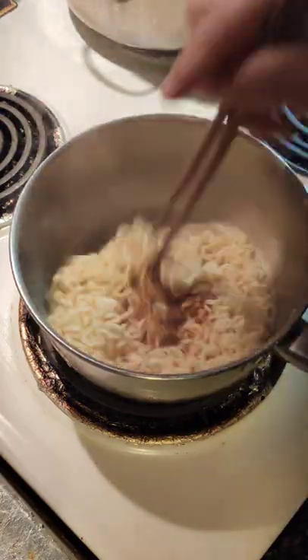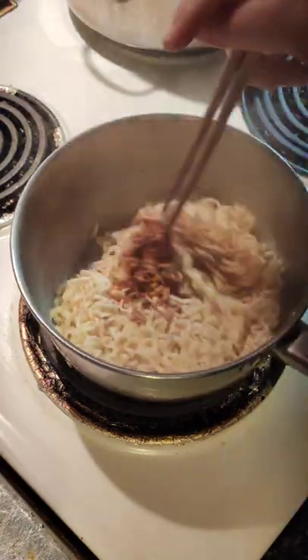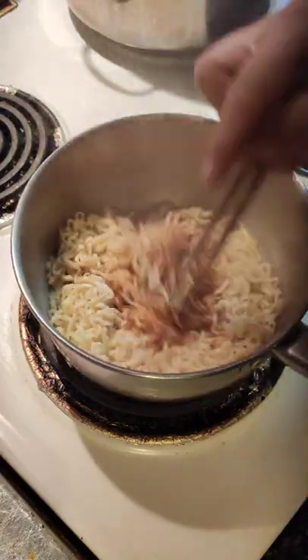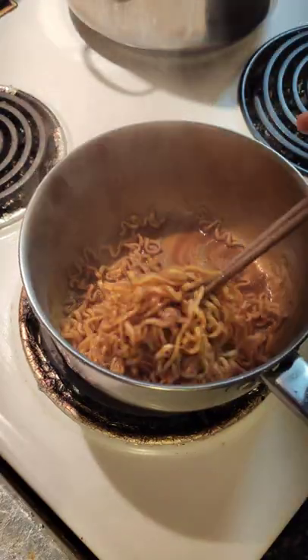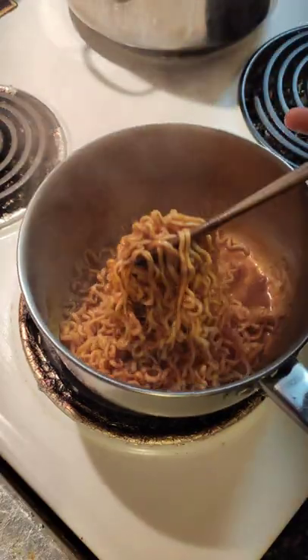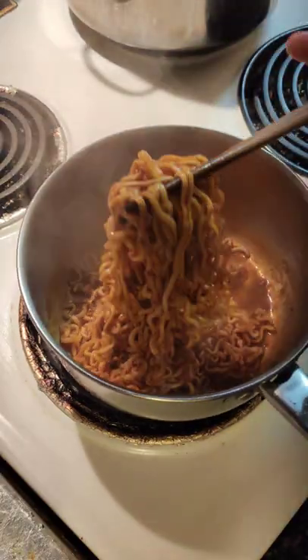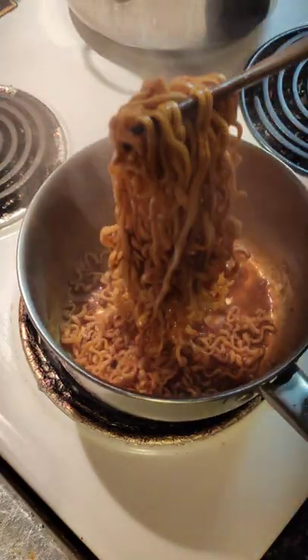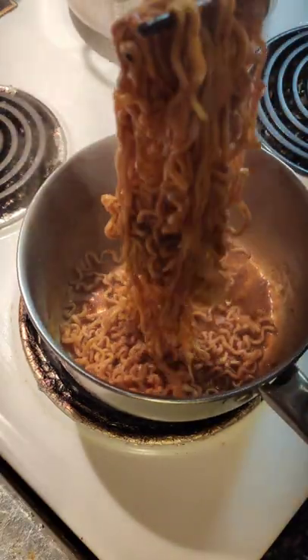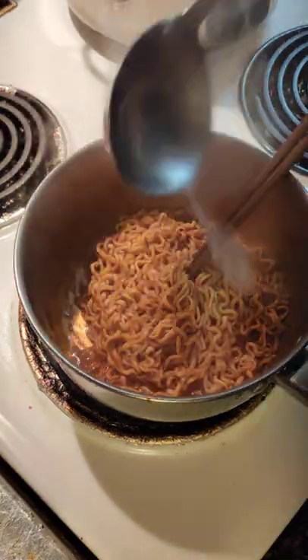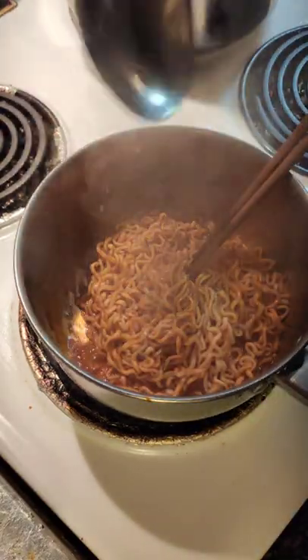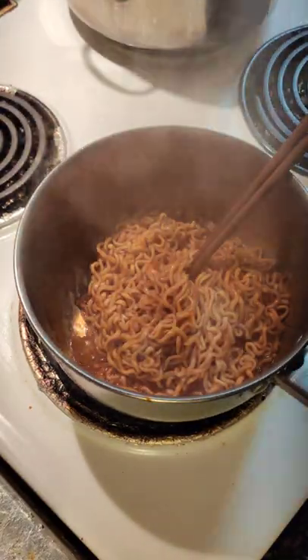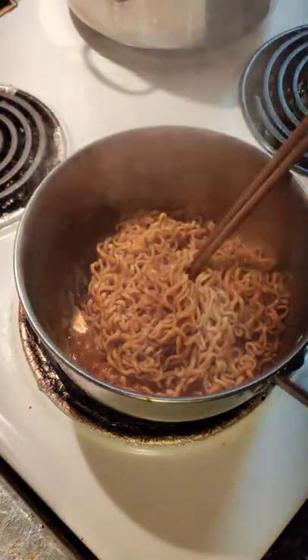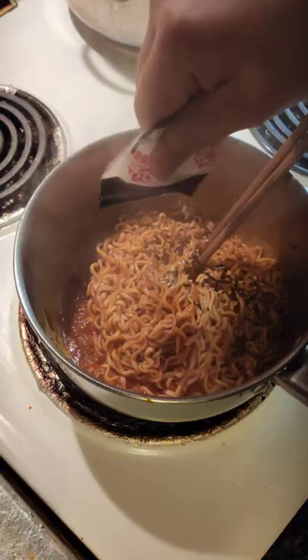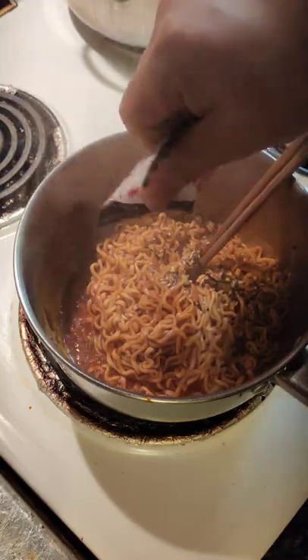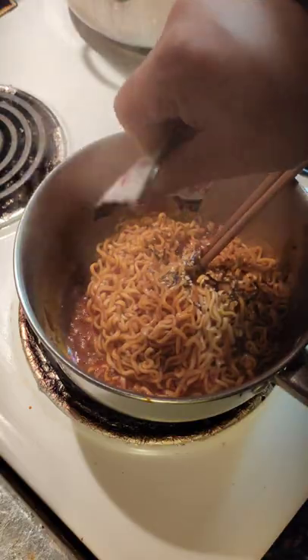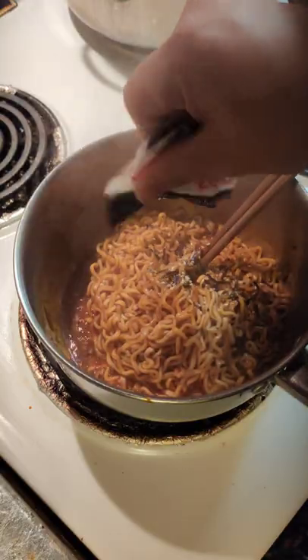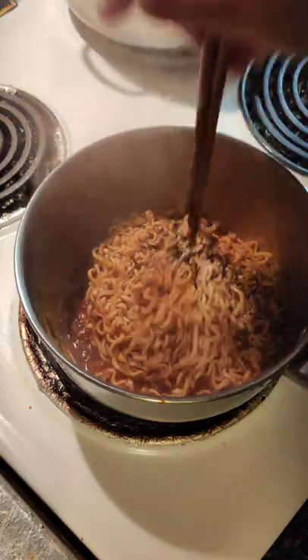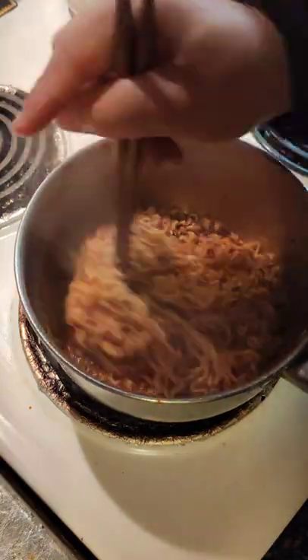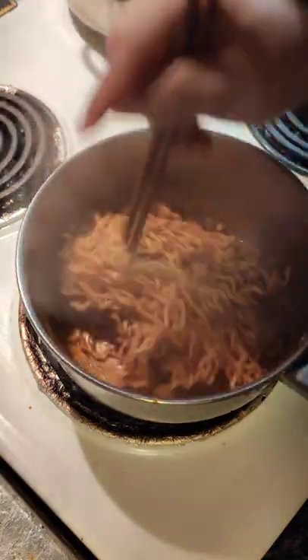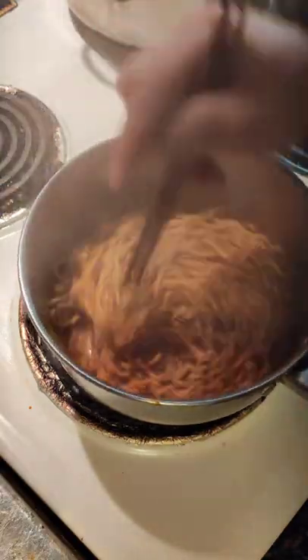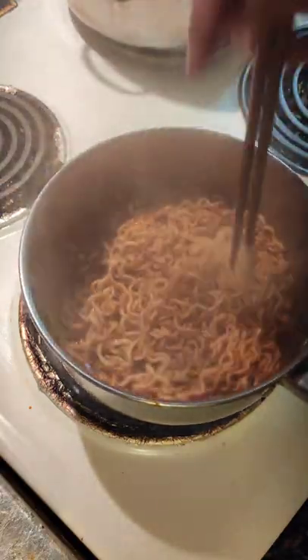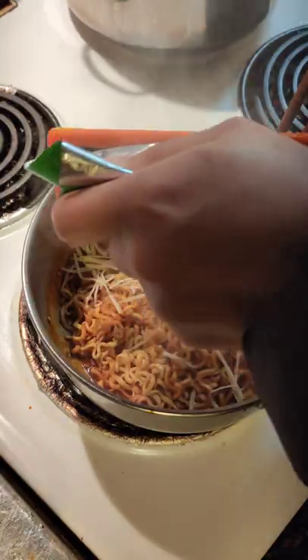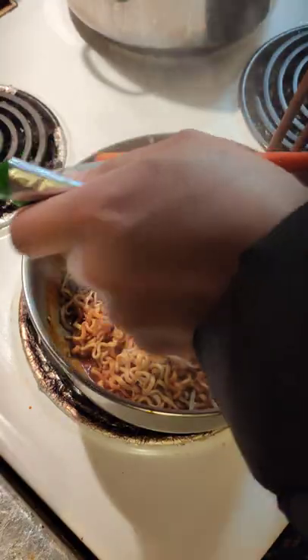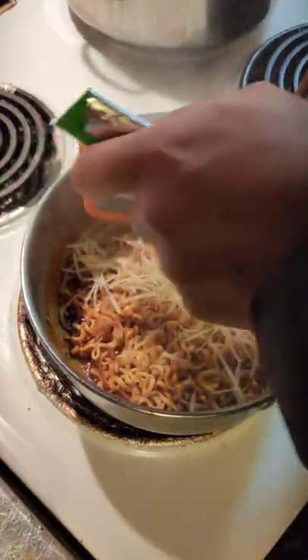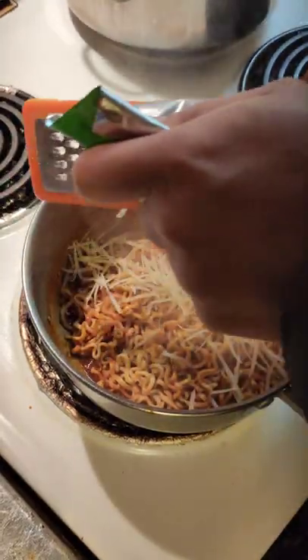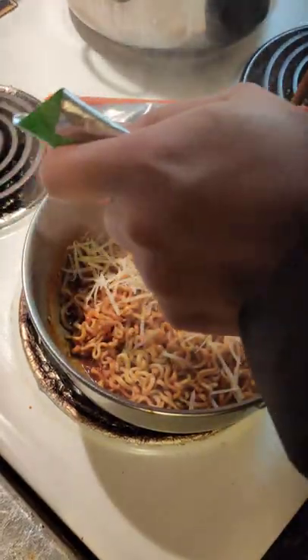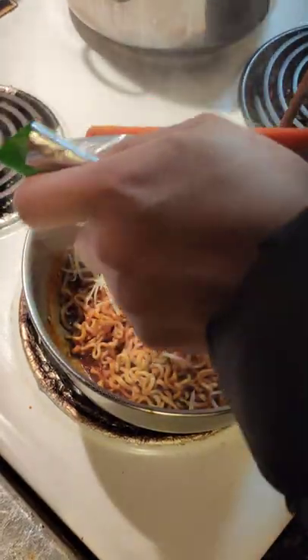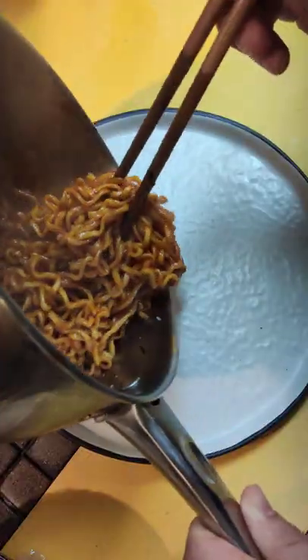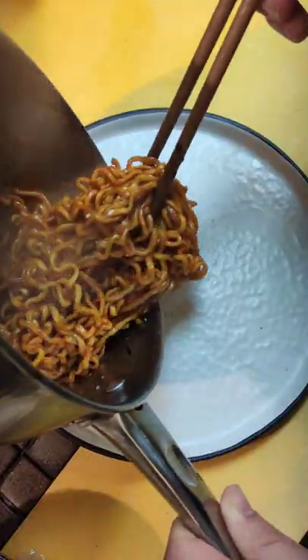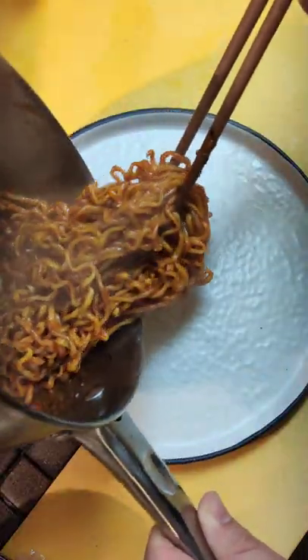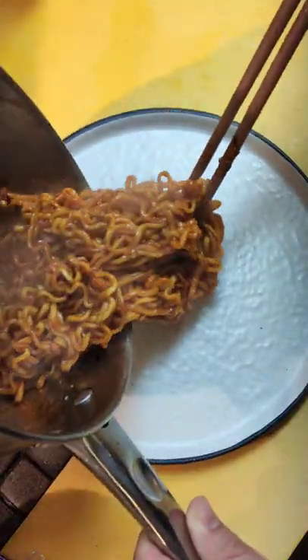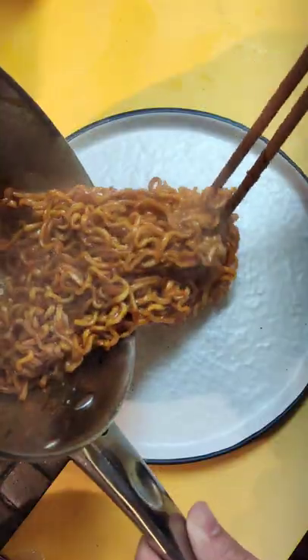In hindsight this was a mistake to add everything. So thin out the sauce with another ladle of stock and sprinkle over your nori and sesame seed packet. And then grate over some parmesan cheese and serve it up.